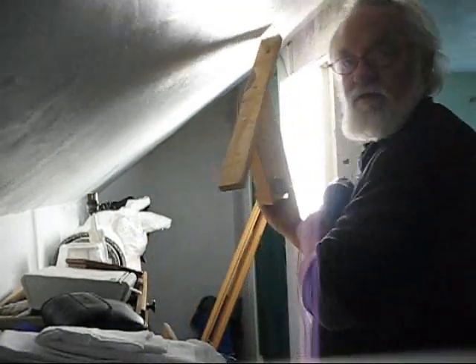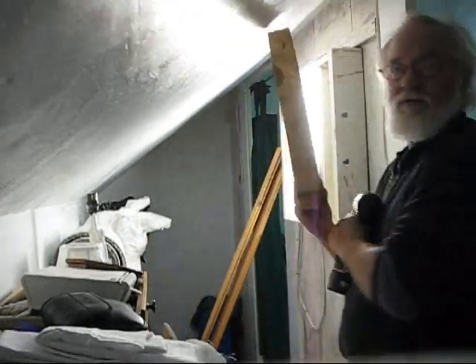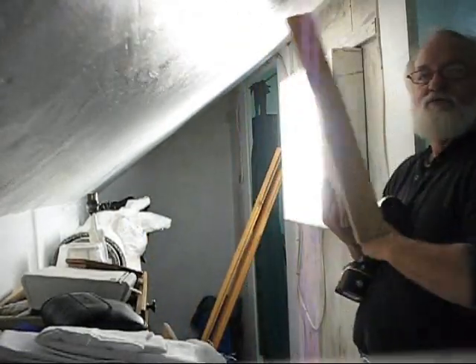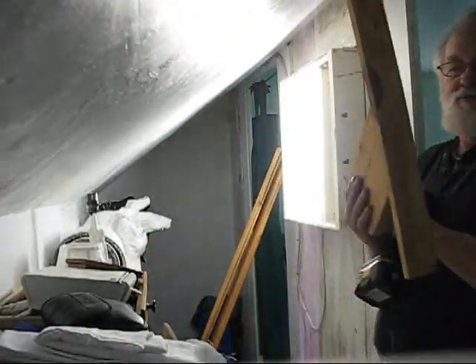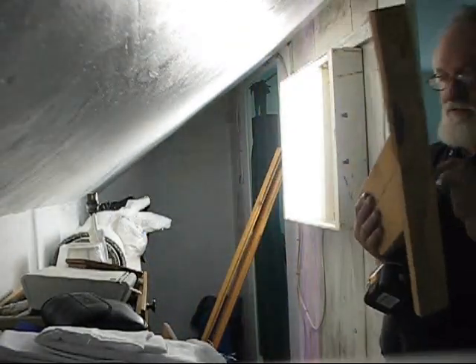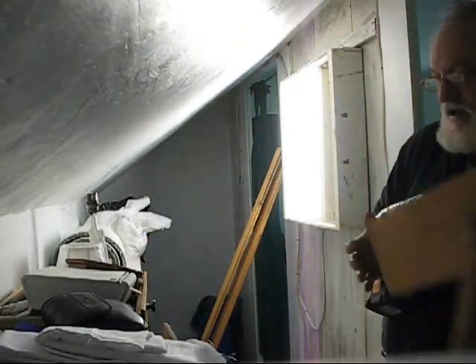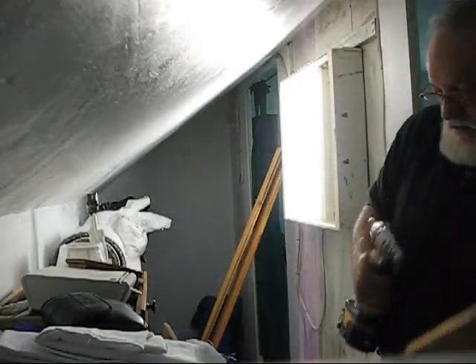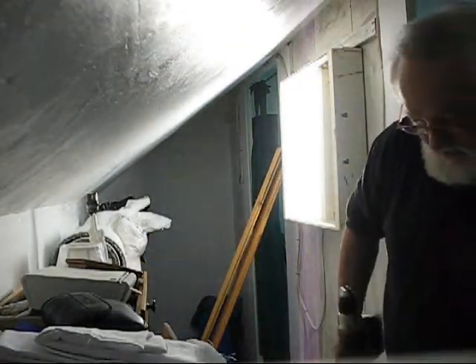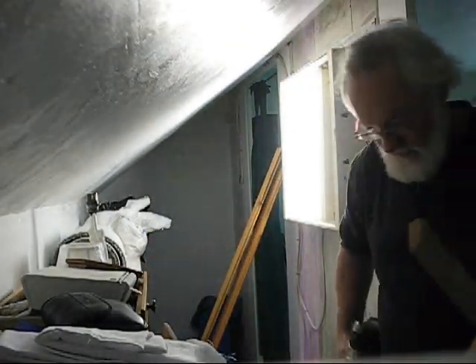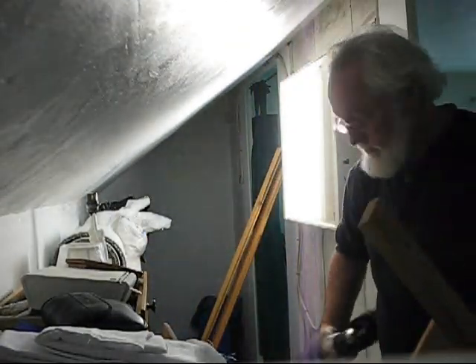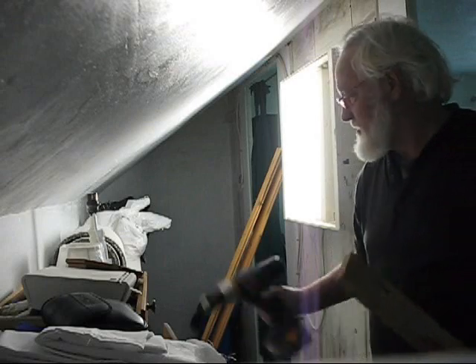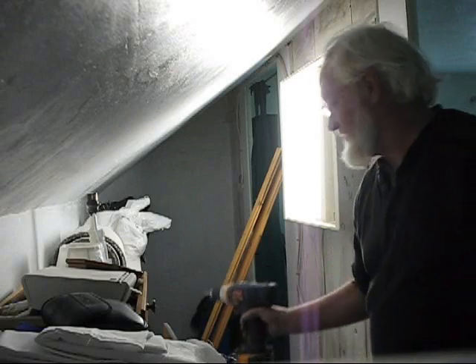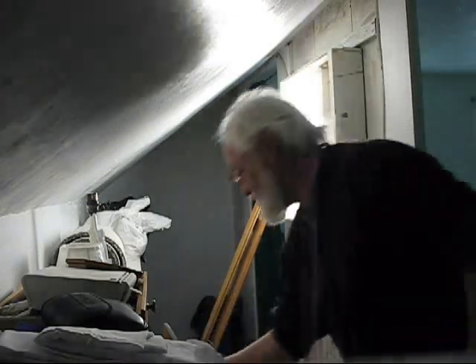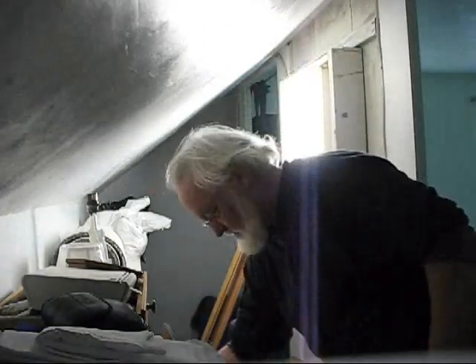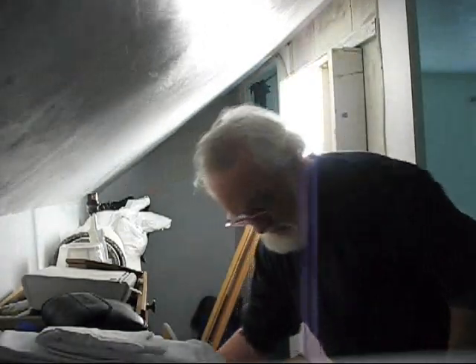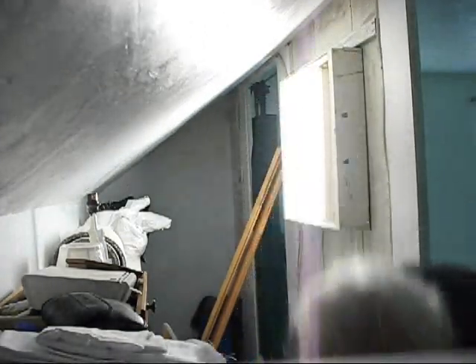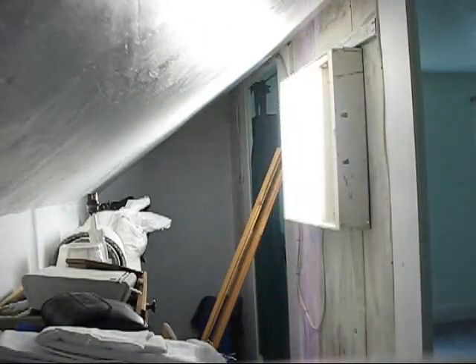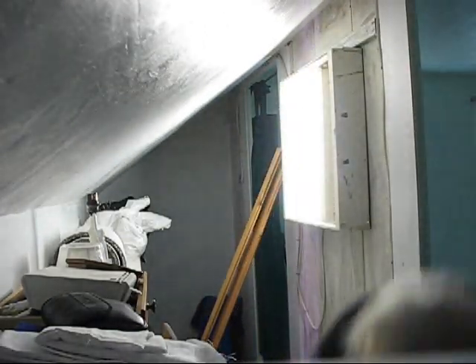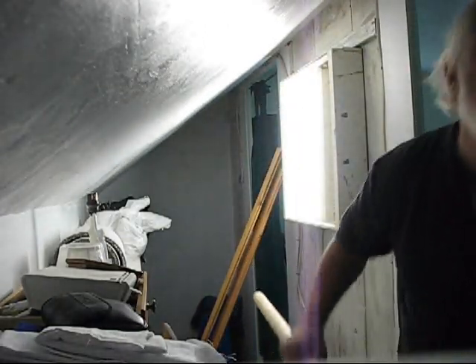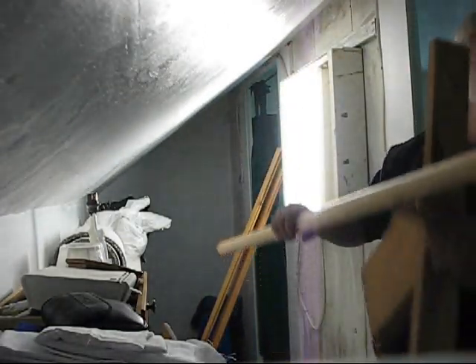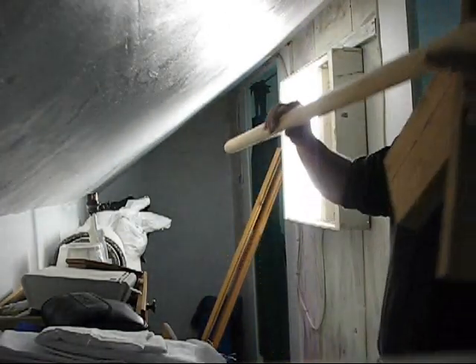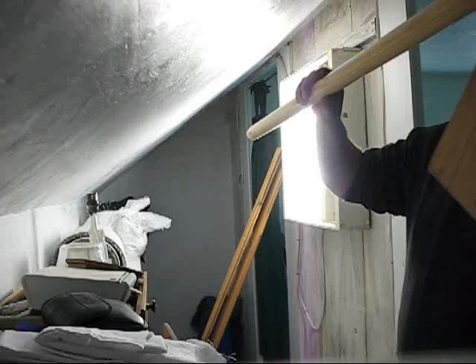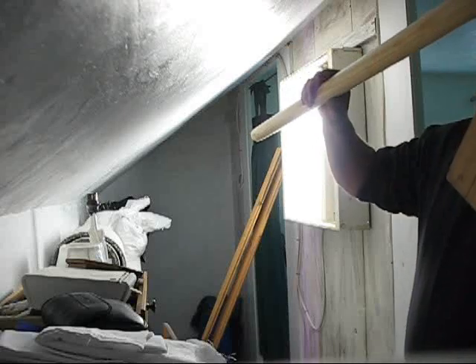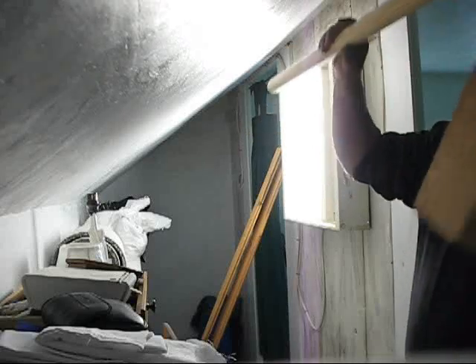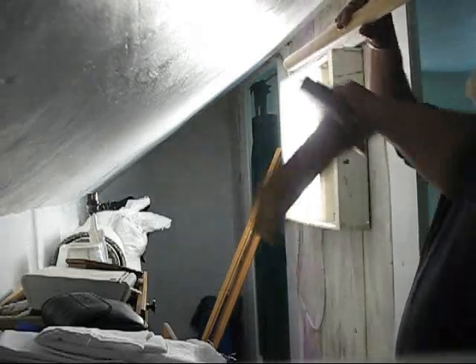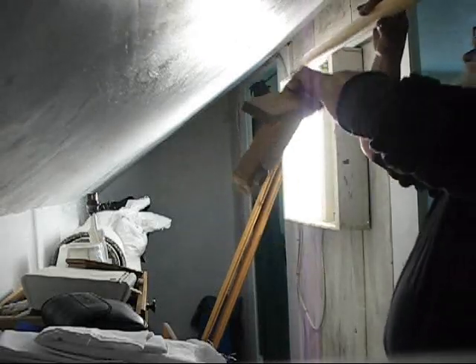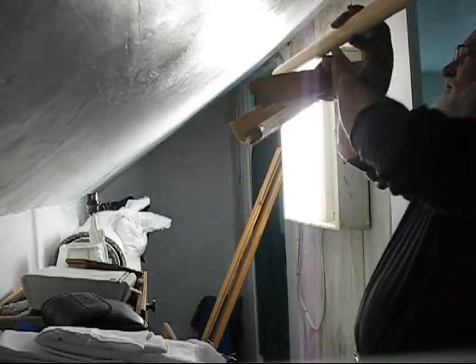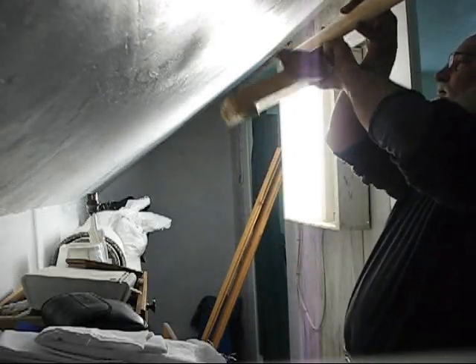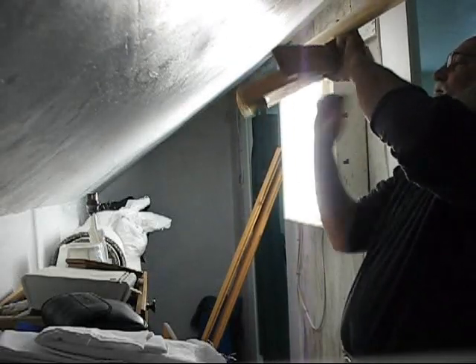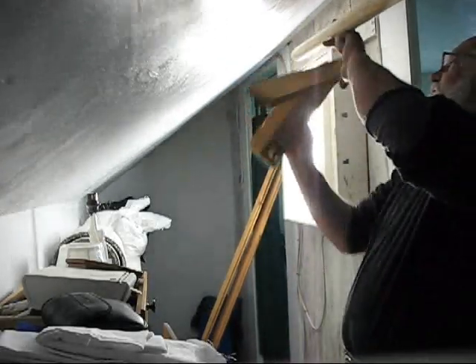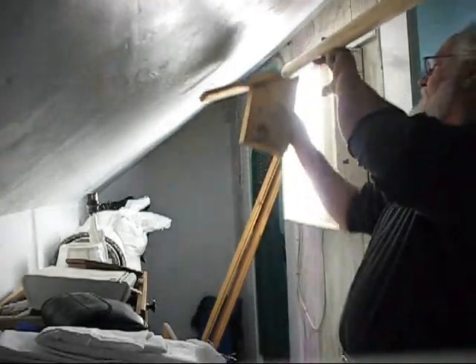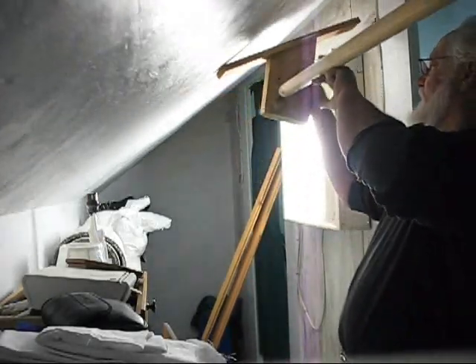You ever have one of those jobs where you just need more hands than you got? I think that's what this is going to be. Let's see if we can try that again. You stay in there and you stay in there.